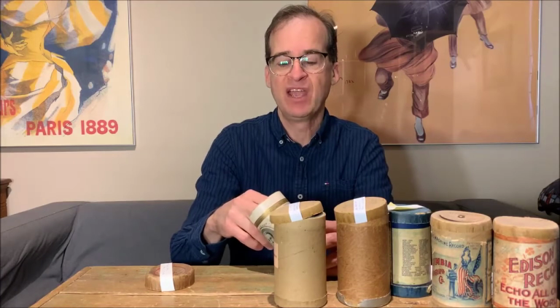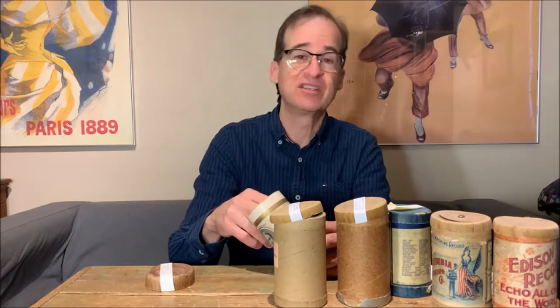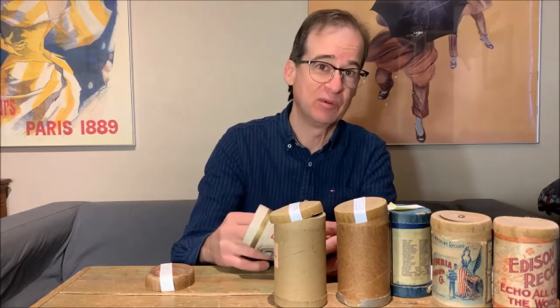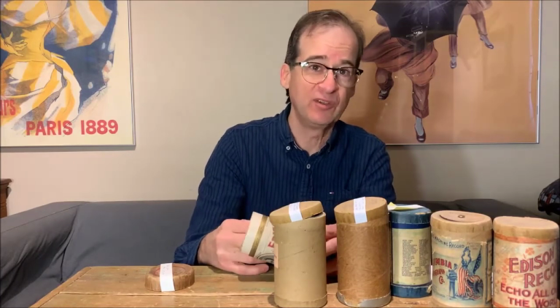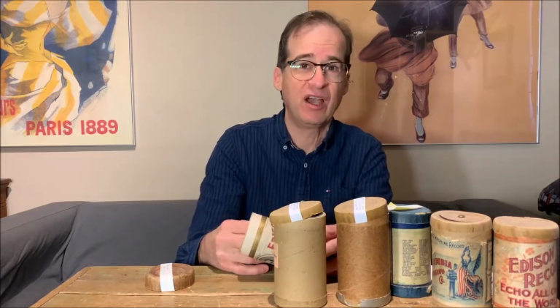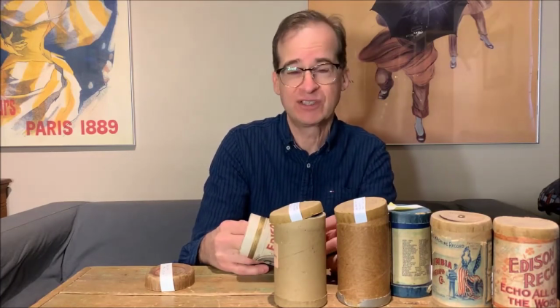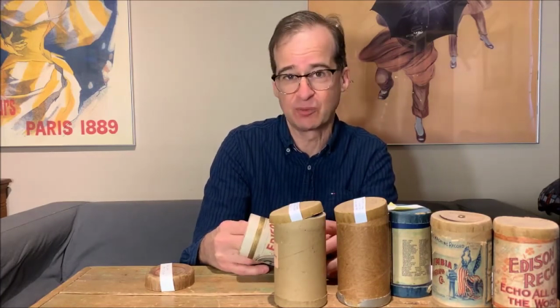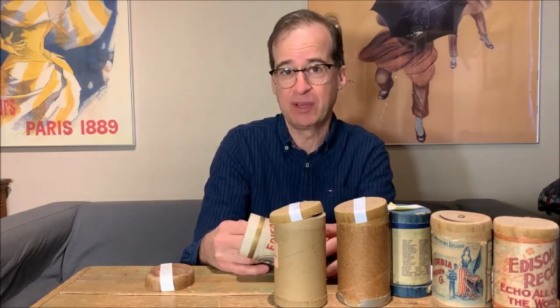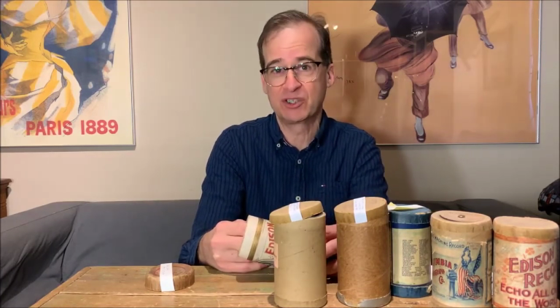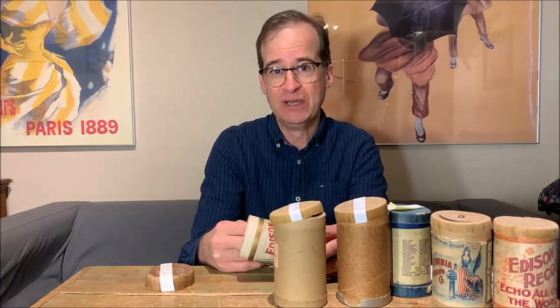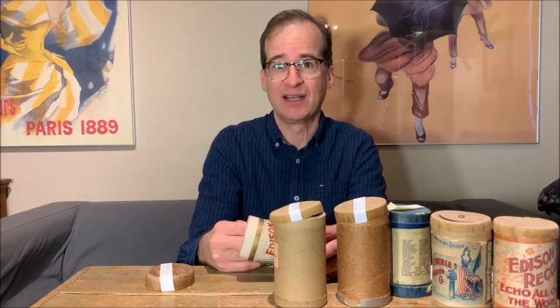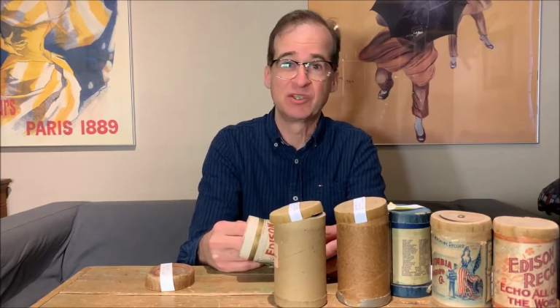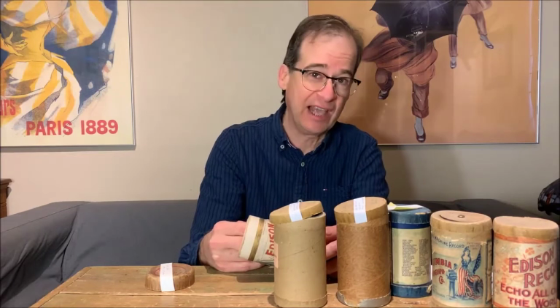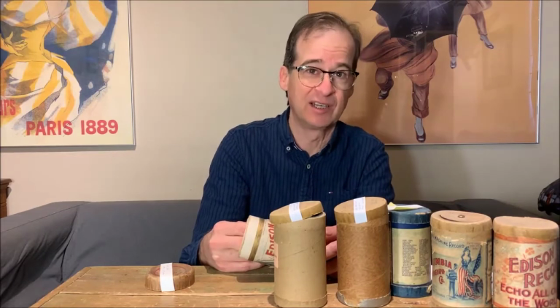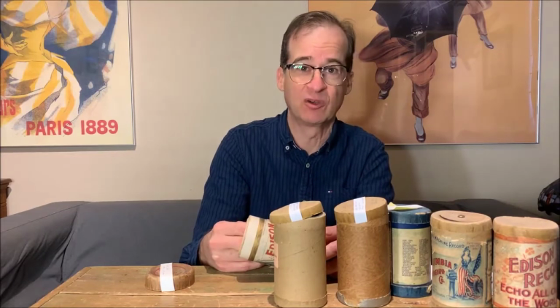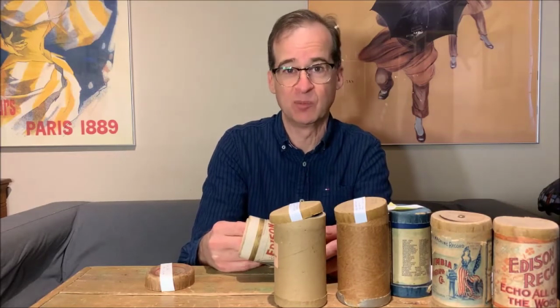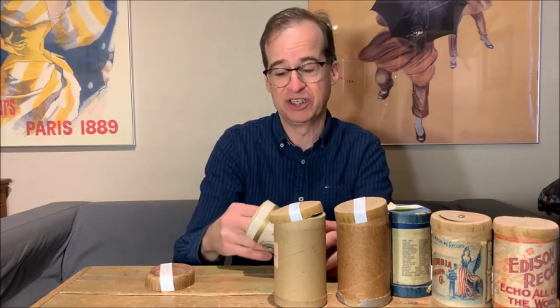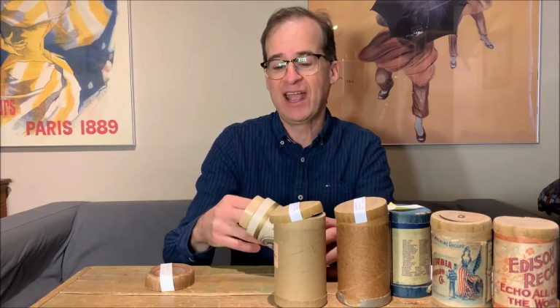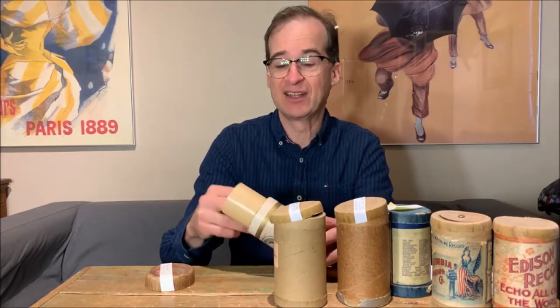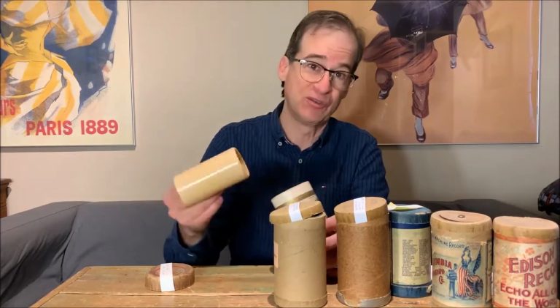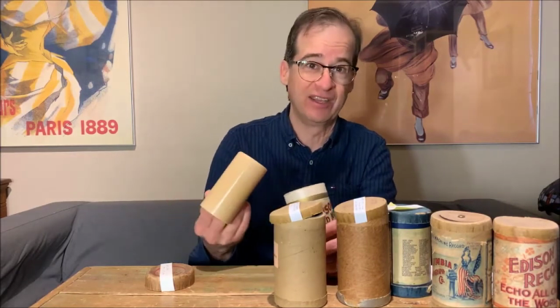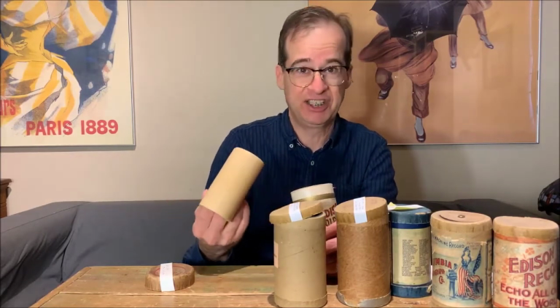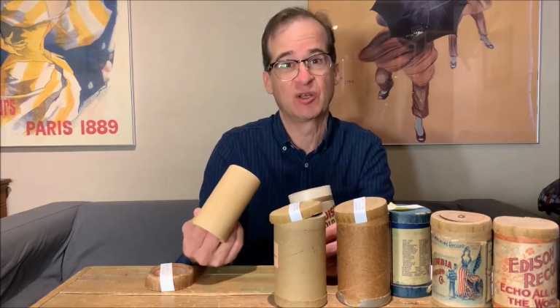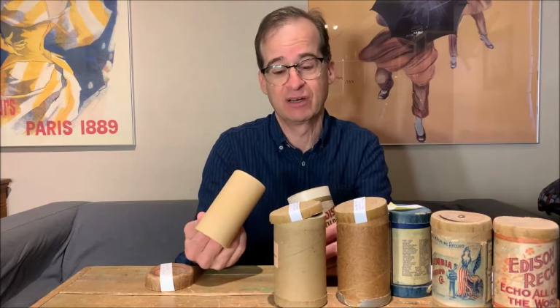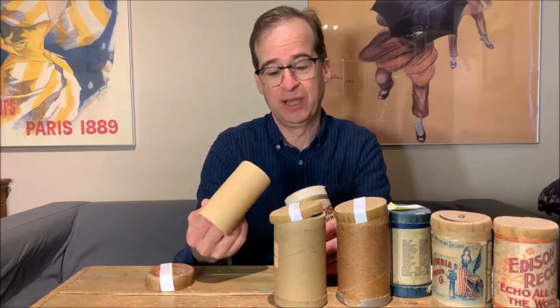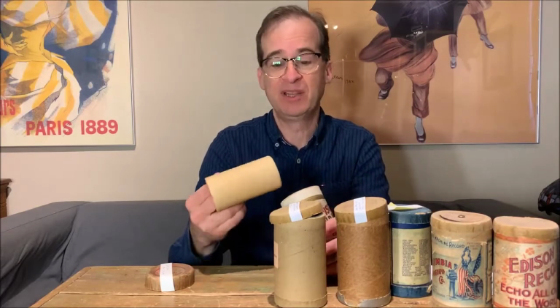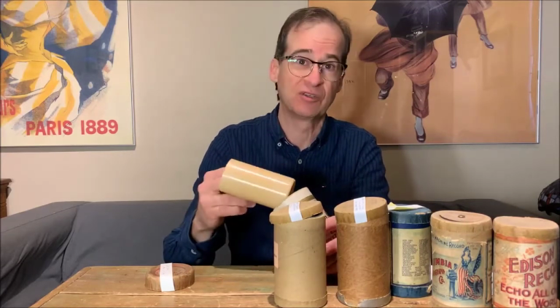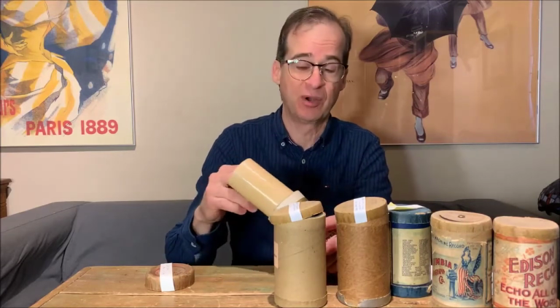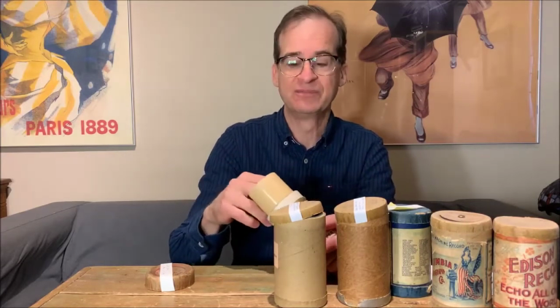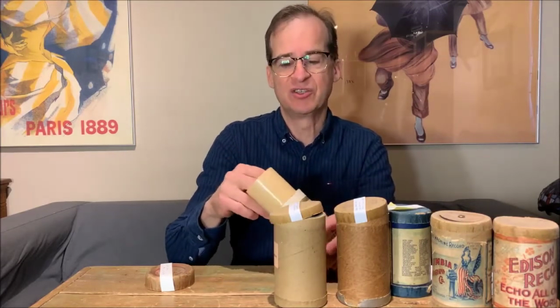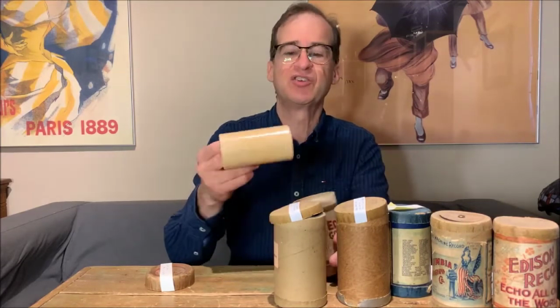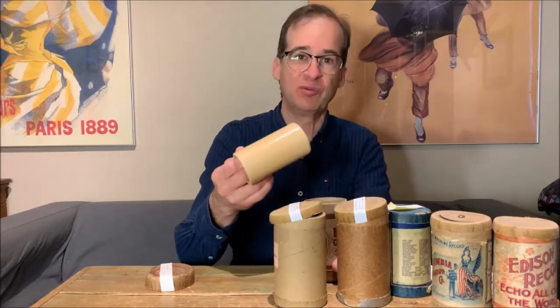What they discovered was if they used a higher temperature when they were making the material, the material lasted a little bit longer and was a little more rigid. They also found that changed the color a little bit and made them a little darker brown. So this is an early one.